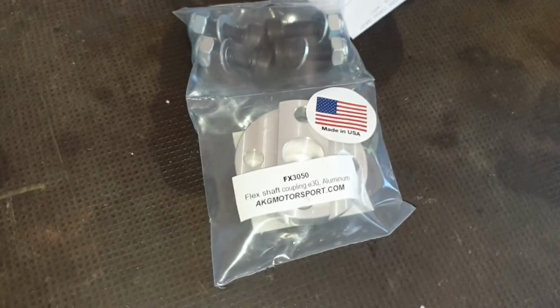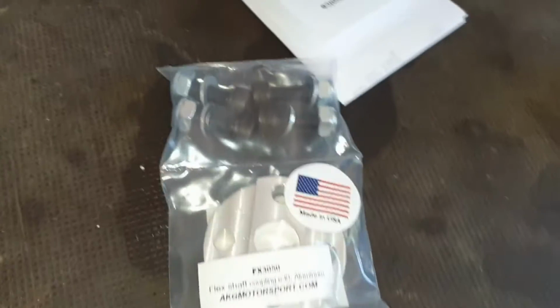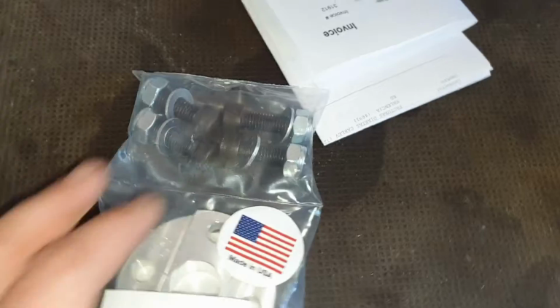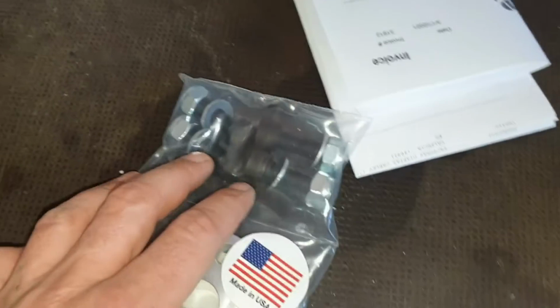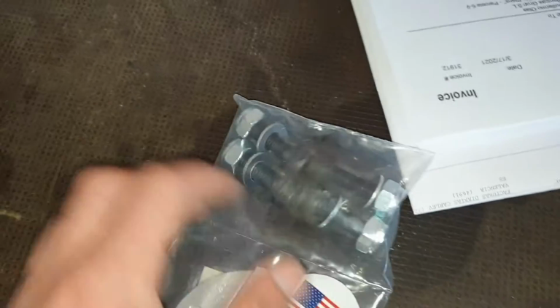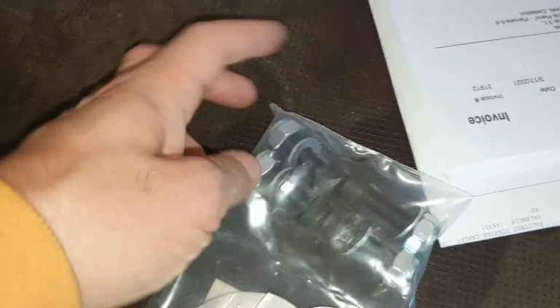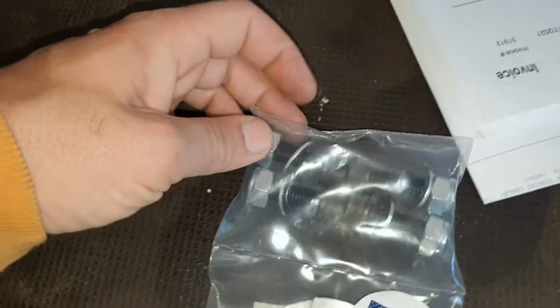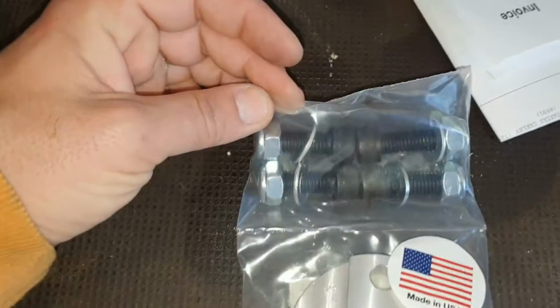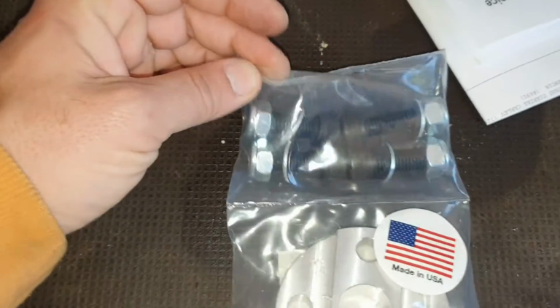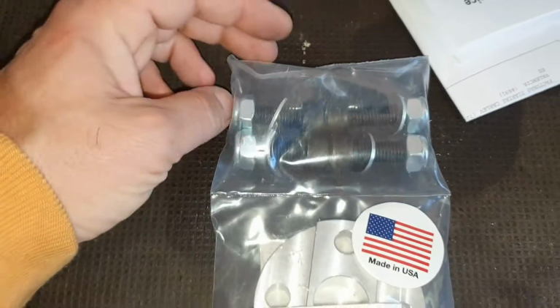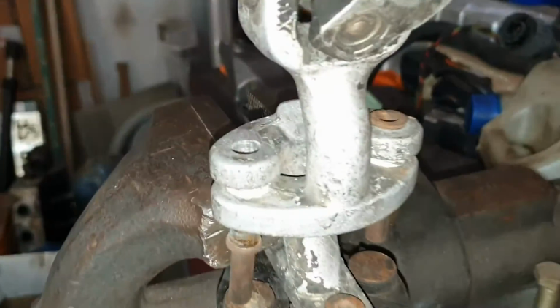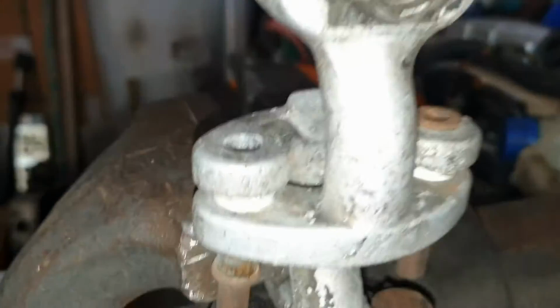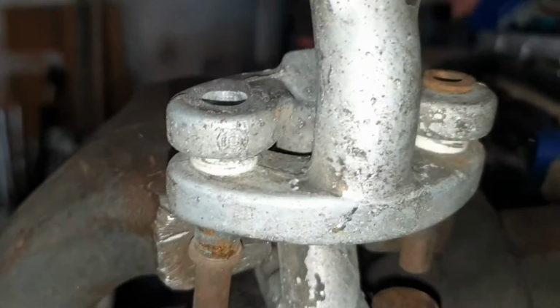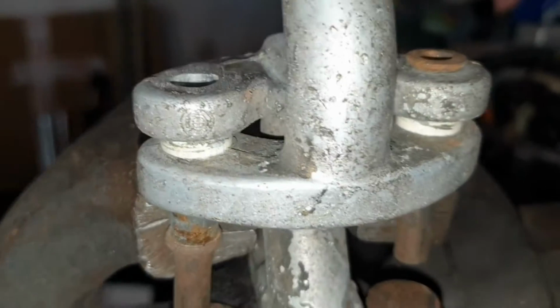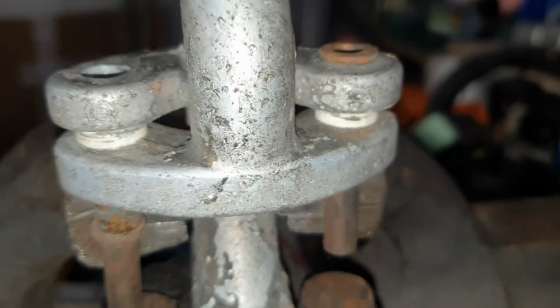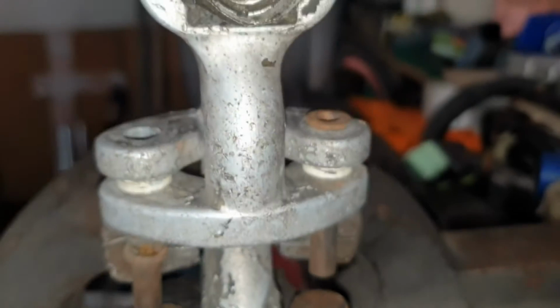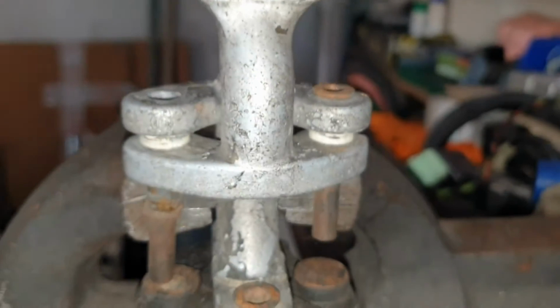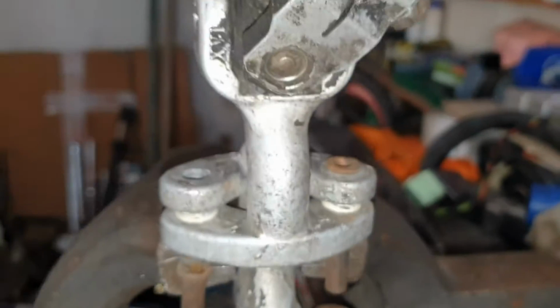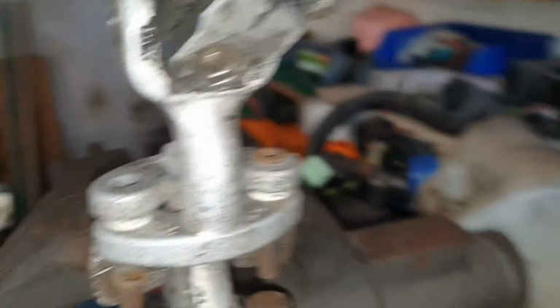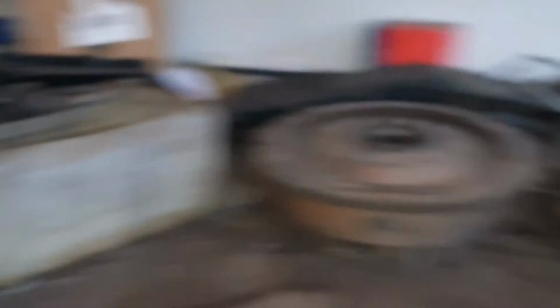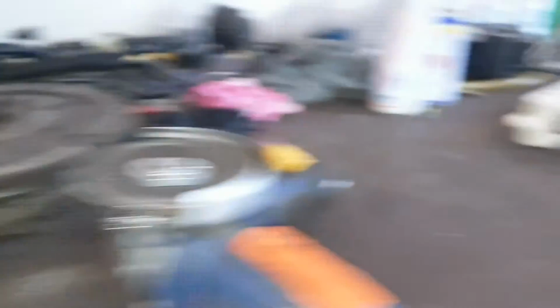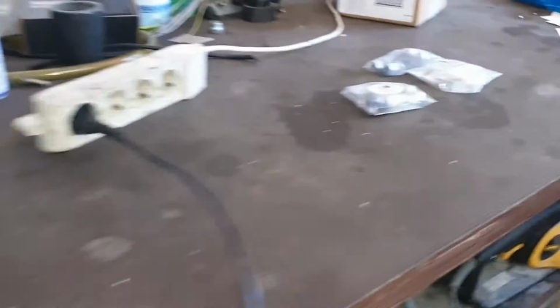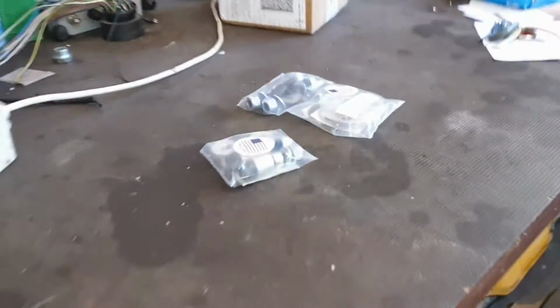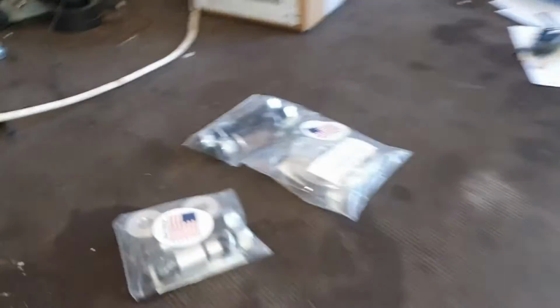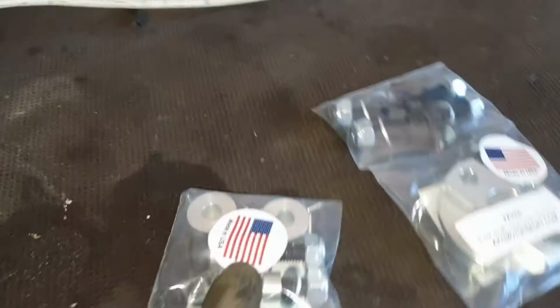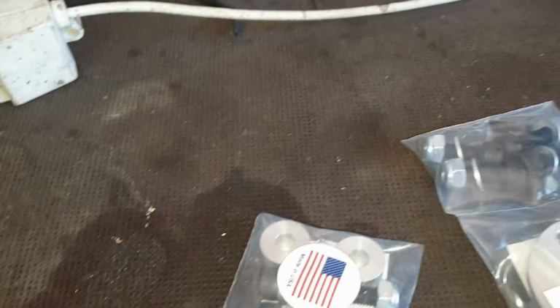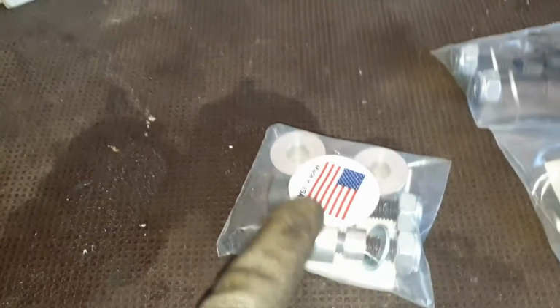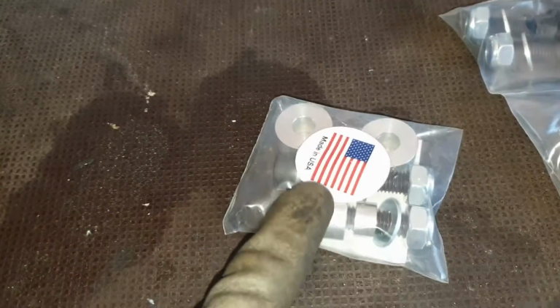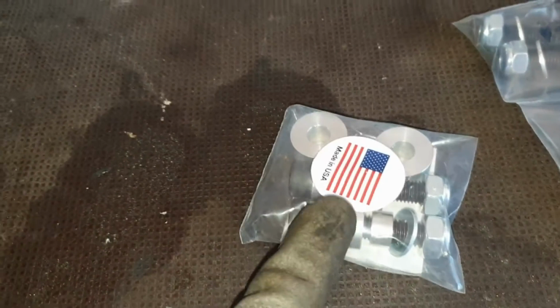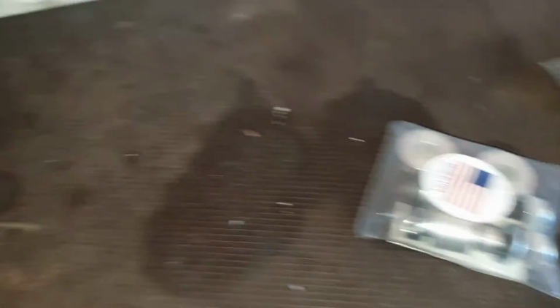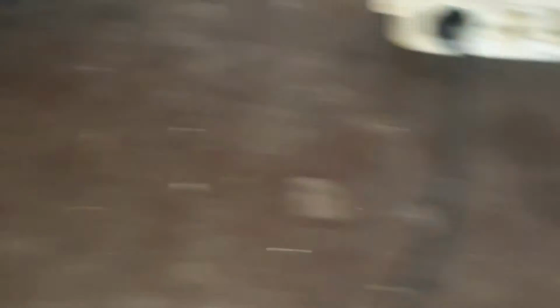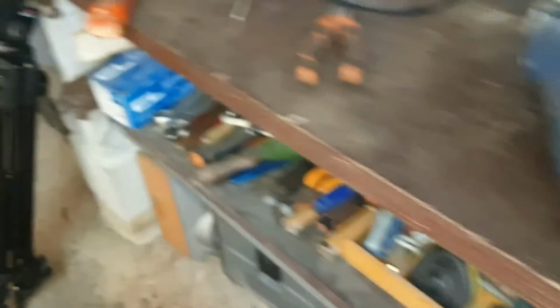They went through customs after I paid the taxes. Now I'm at the part where I'm going to install the spacers first.